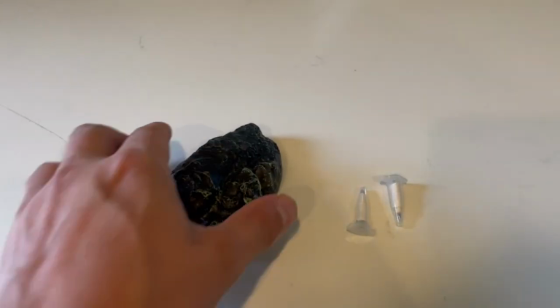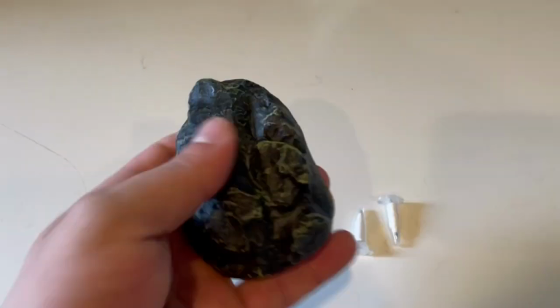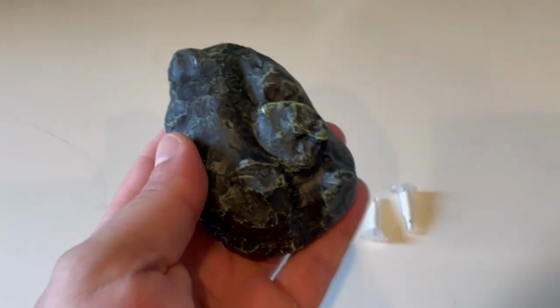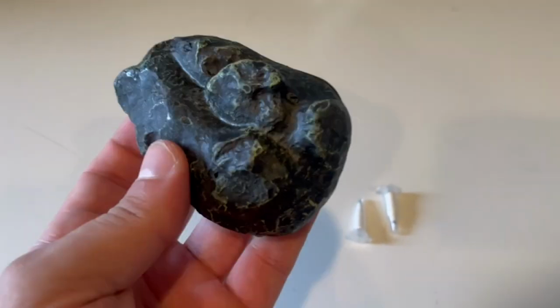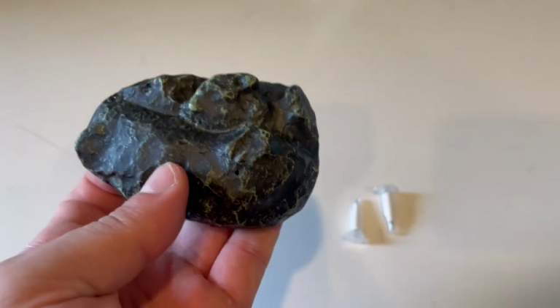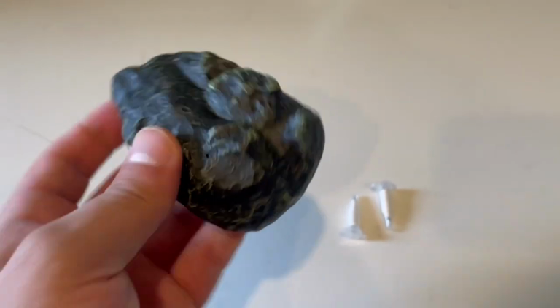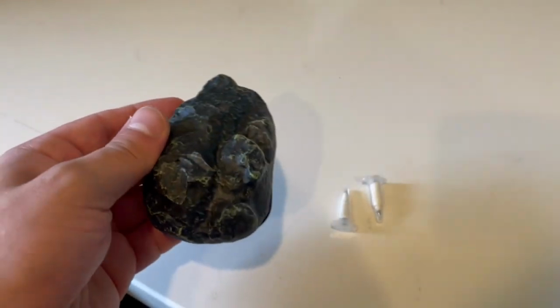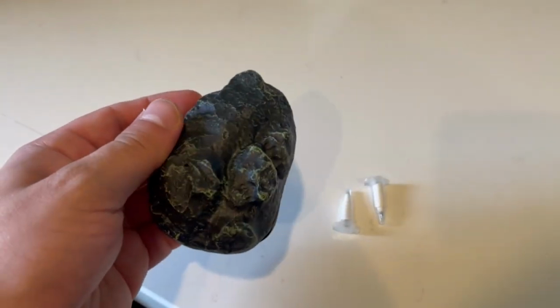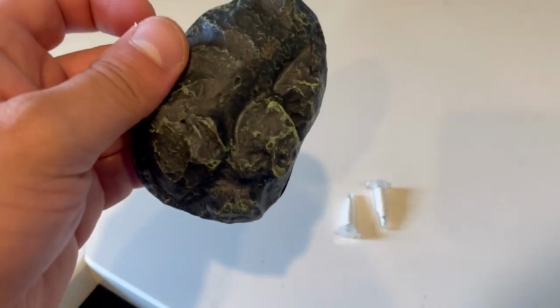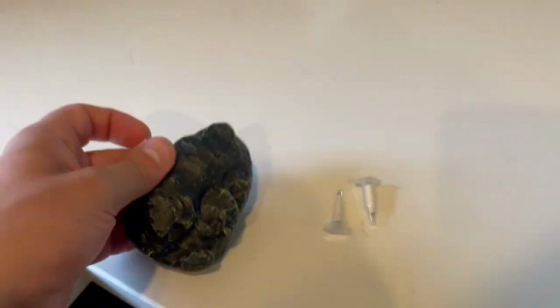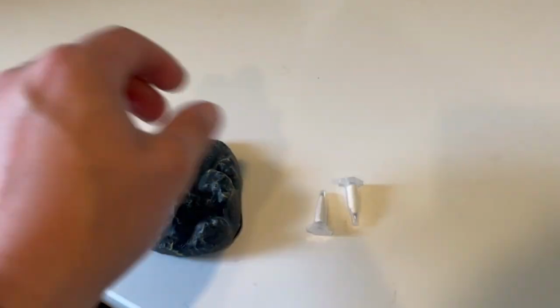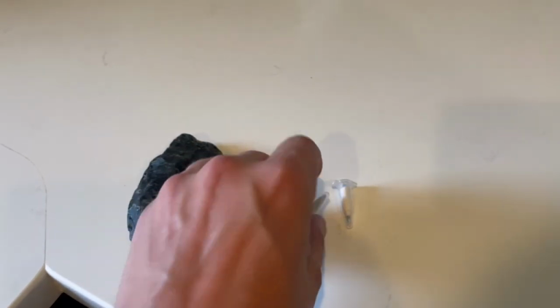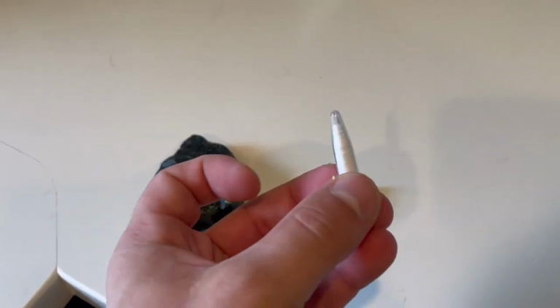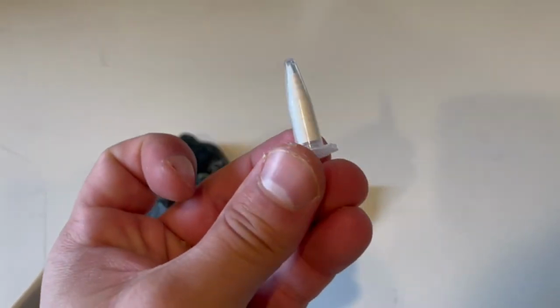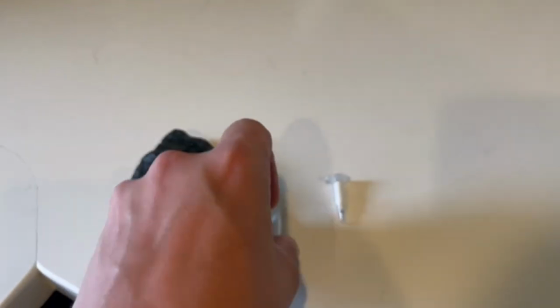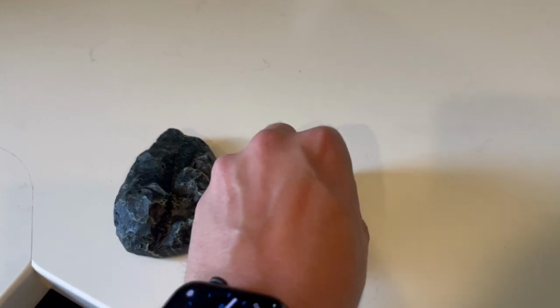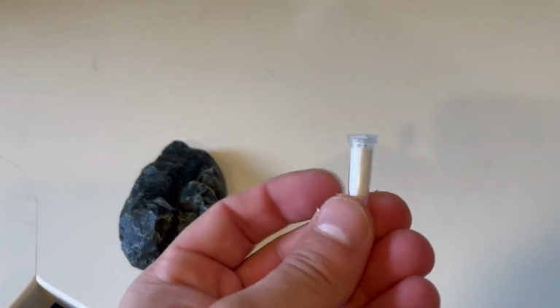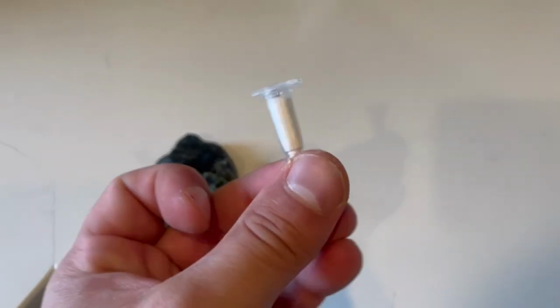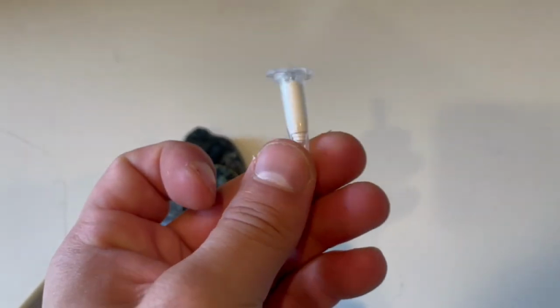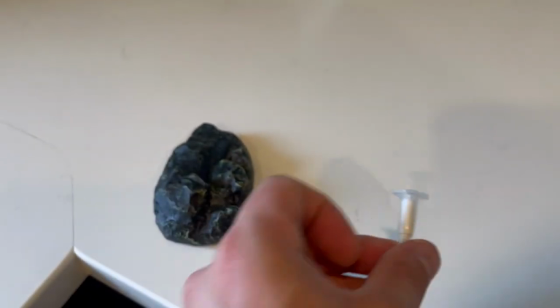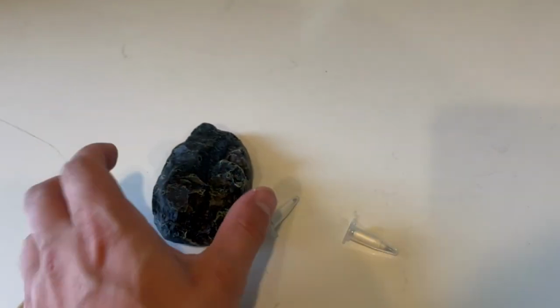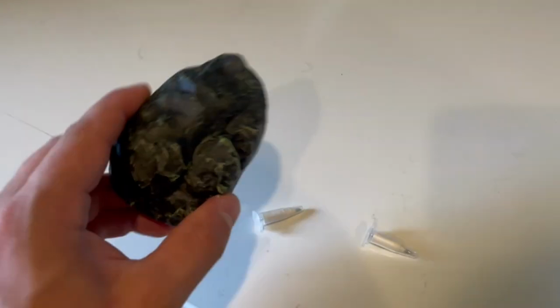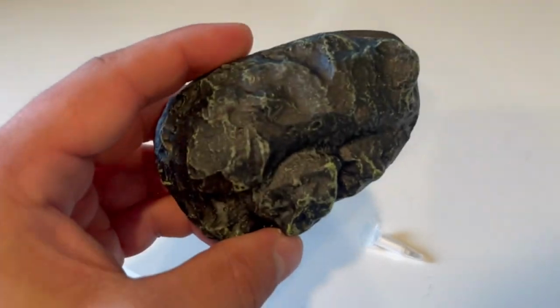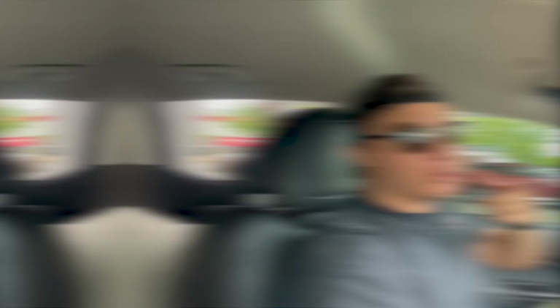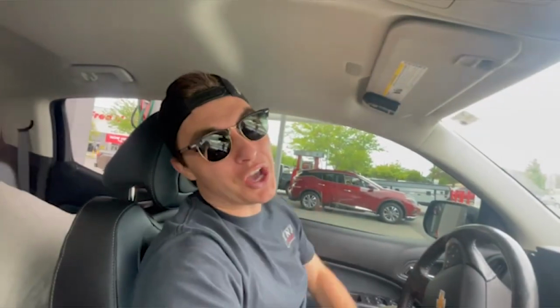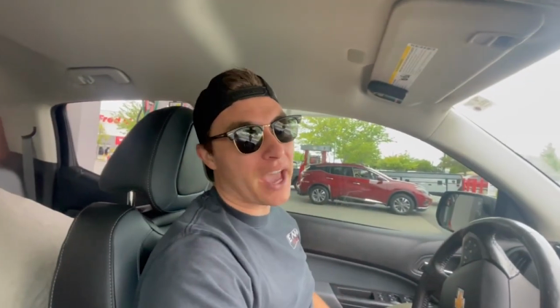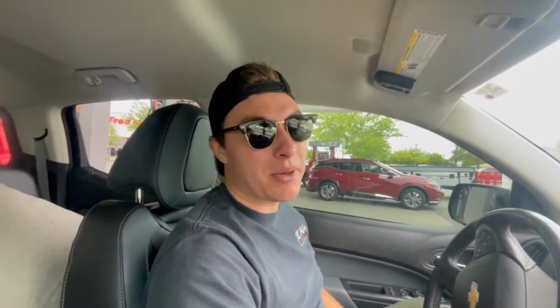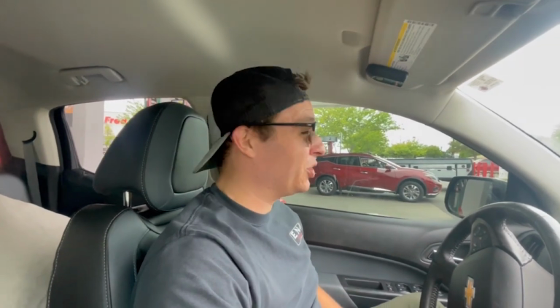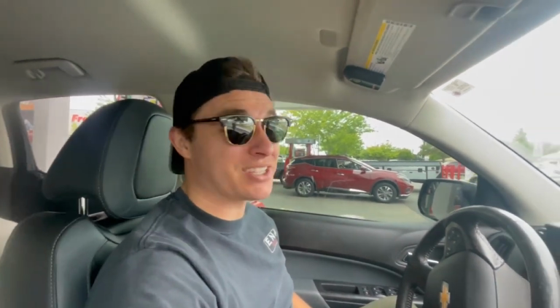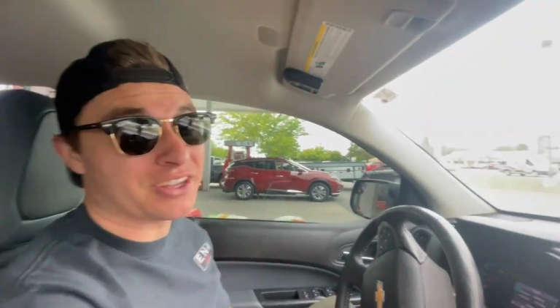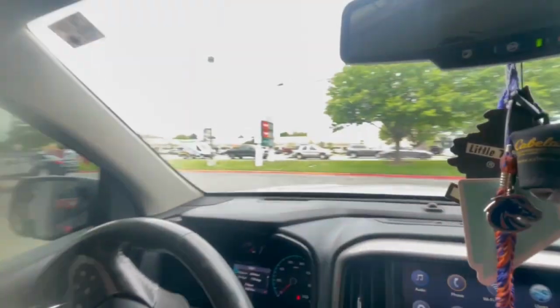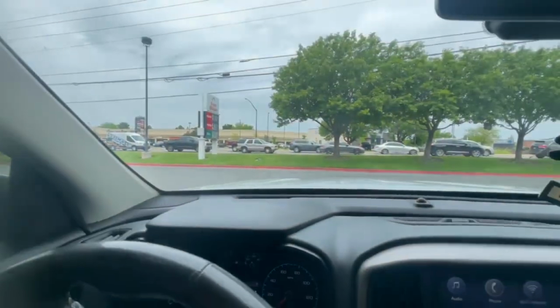I had to check the junk drawer before I left, and look what I found inside of it. I'm definitely going to be hiding all of these along the way, so stay tuned to see where I hide two nano caches in a fake rock.